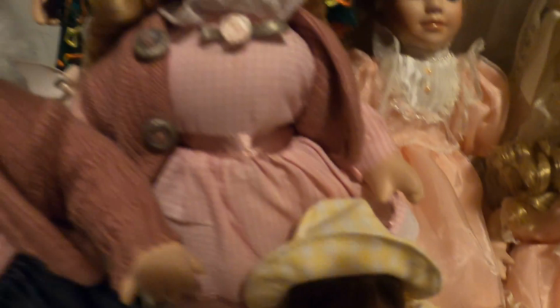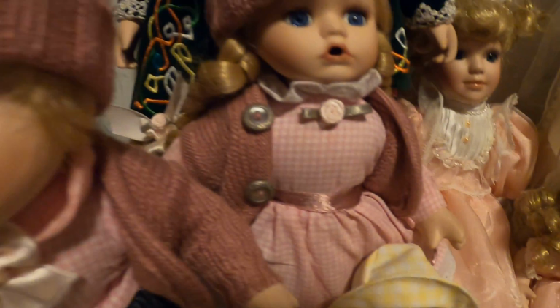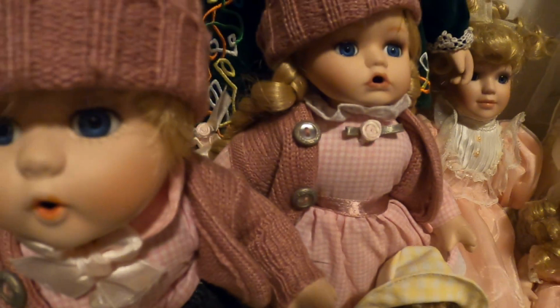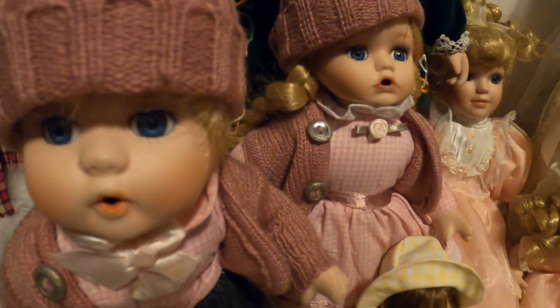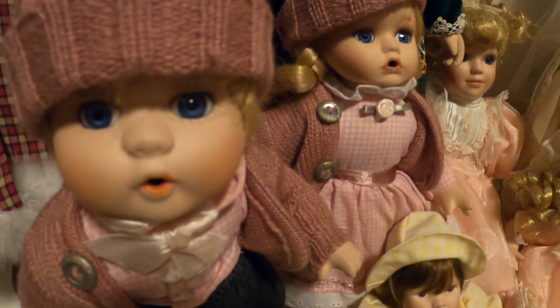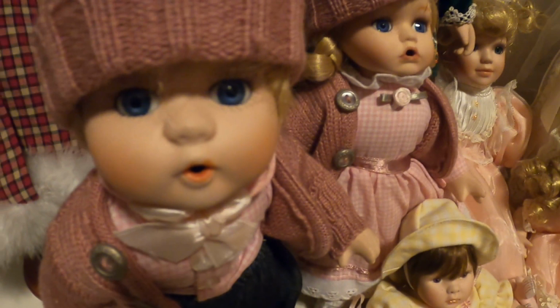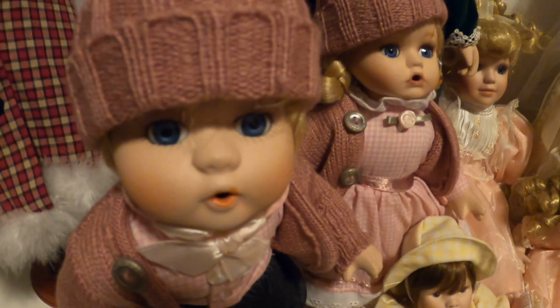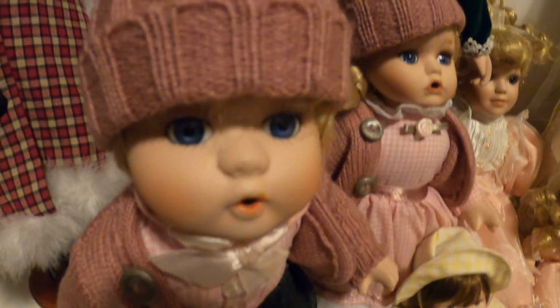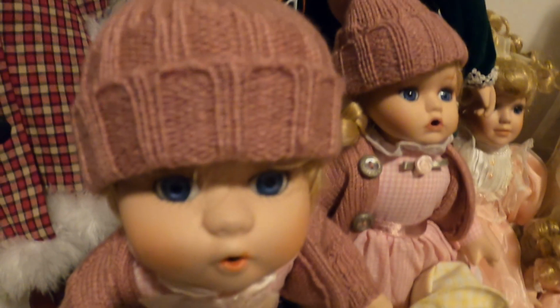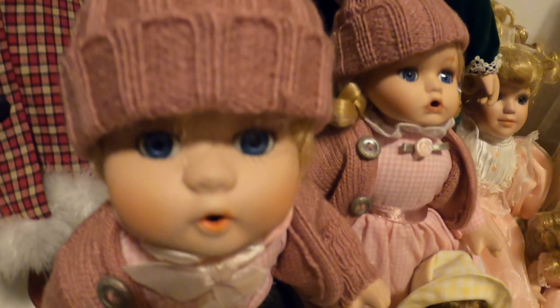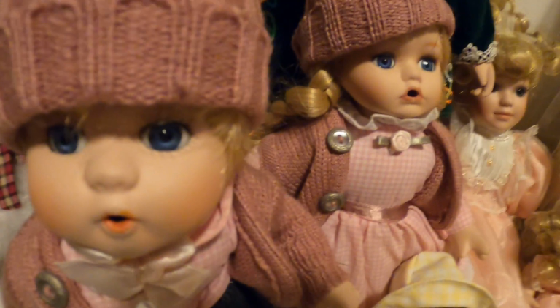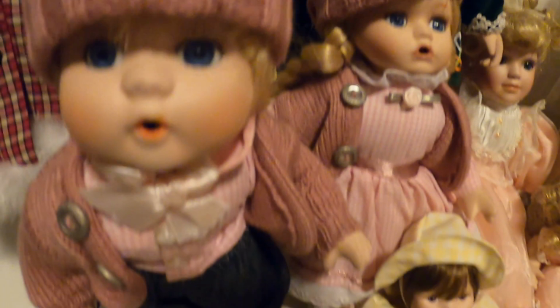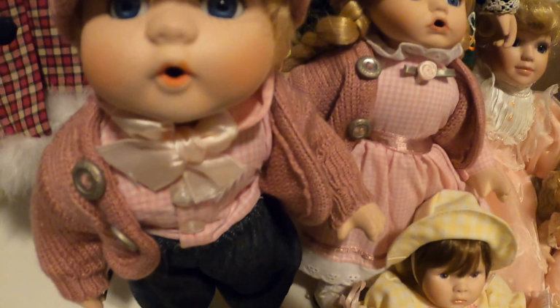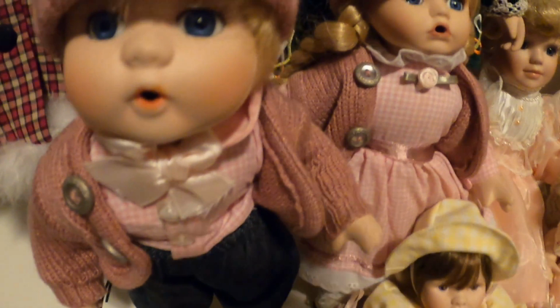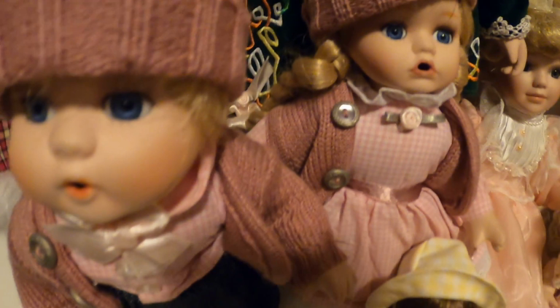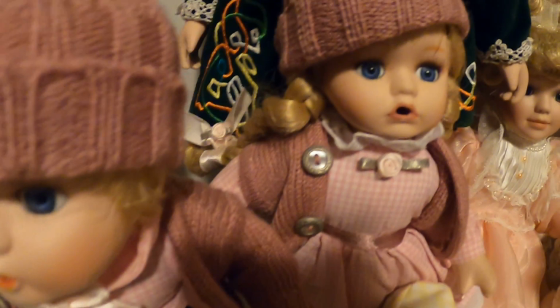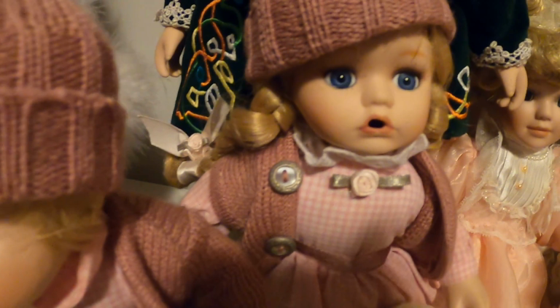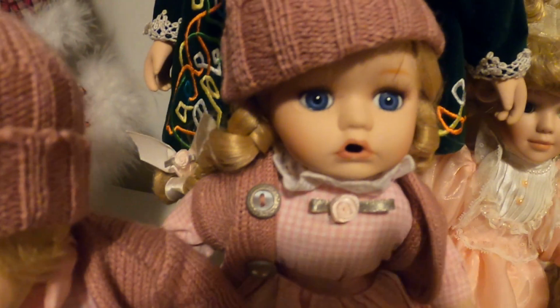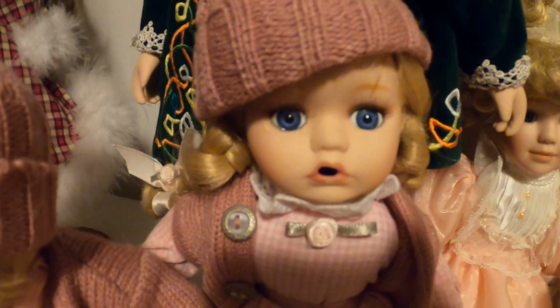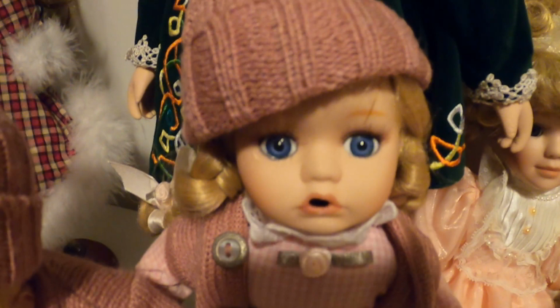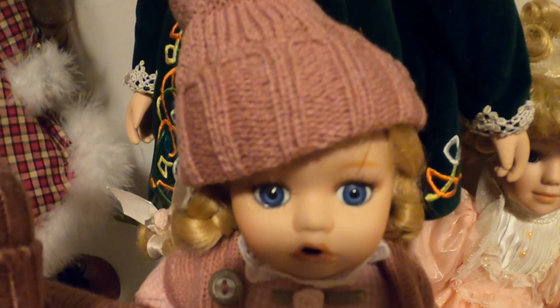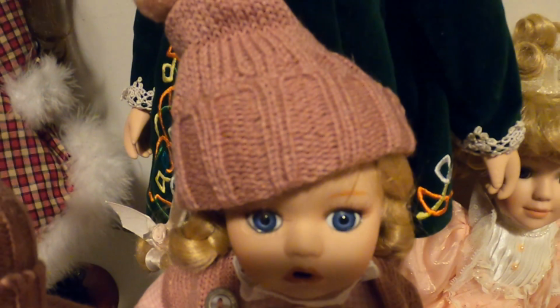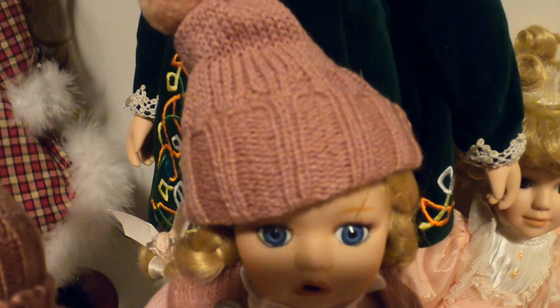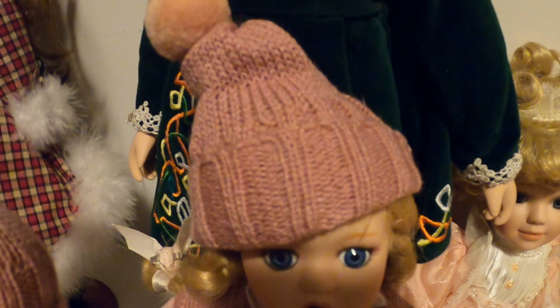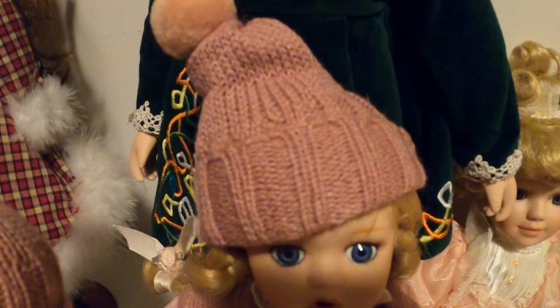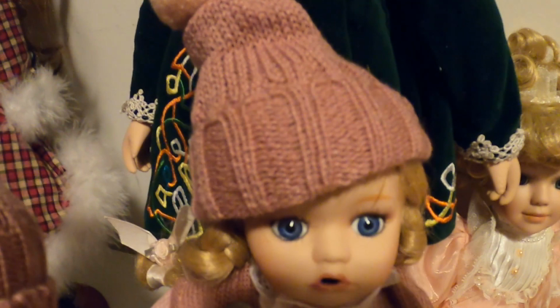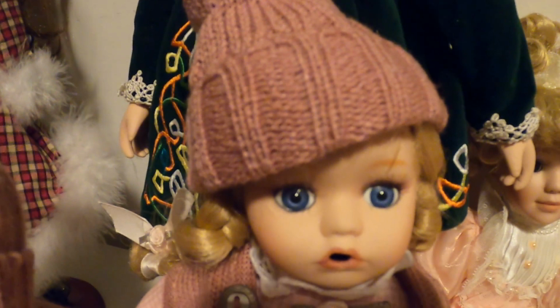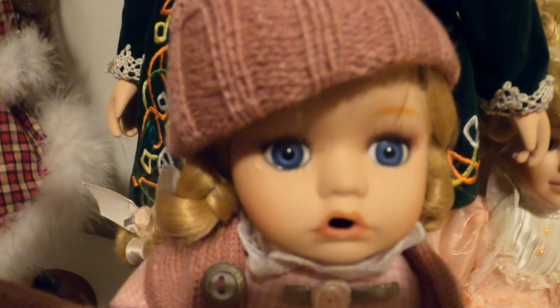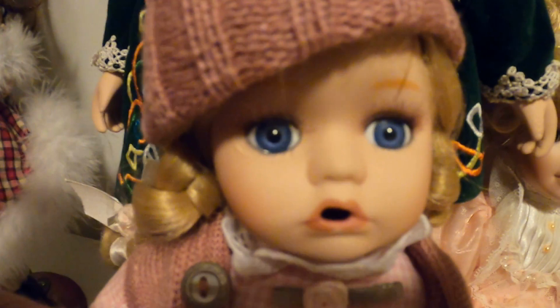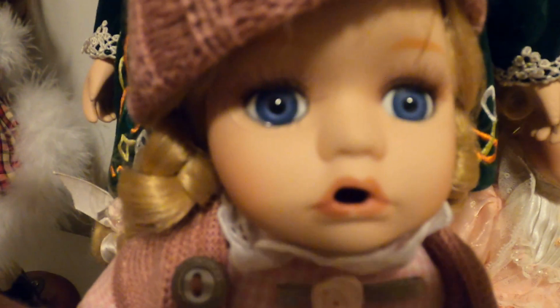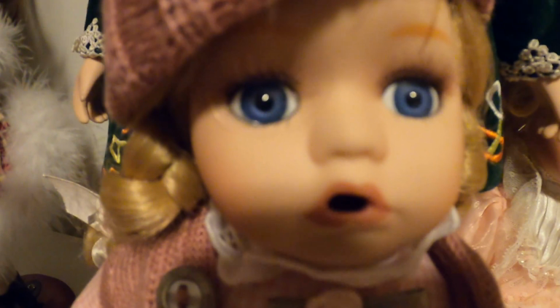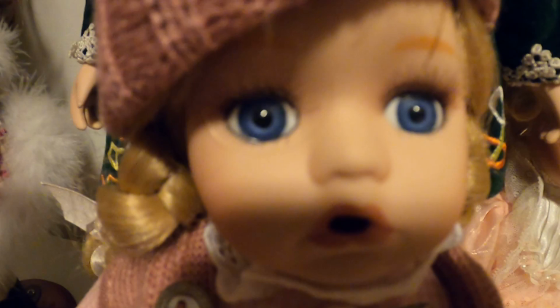Then I have this set — this is the boy and the girl, and they are ready for winter. Look at their winter hats. Look at how pretty.